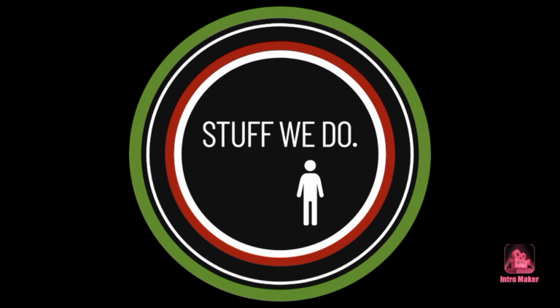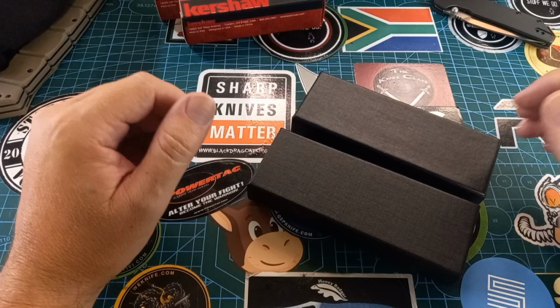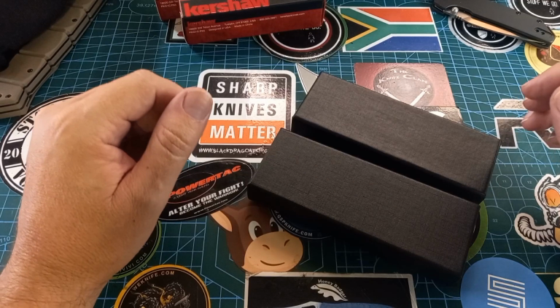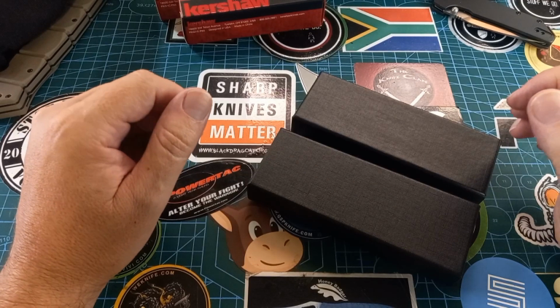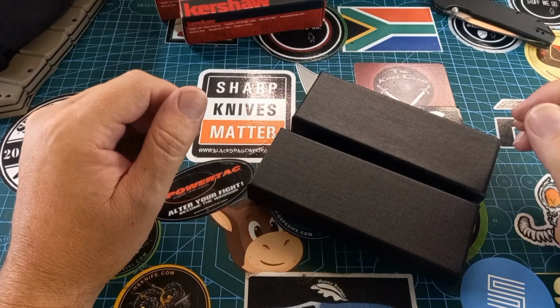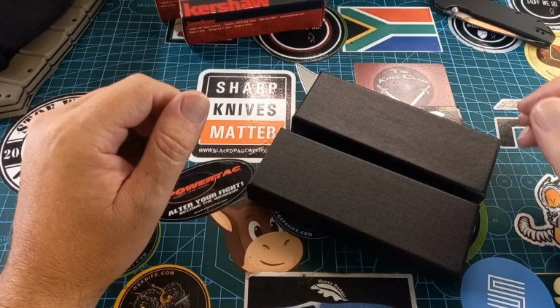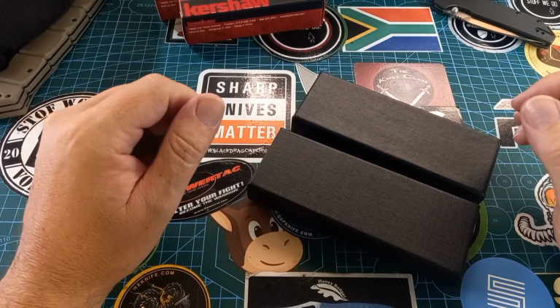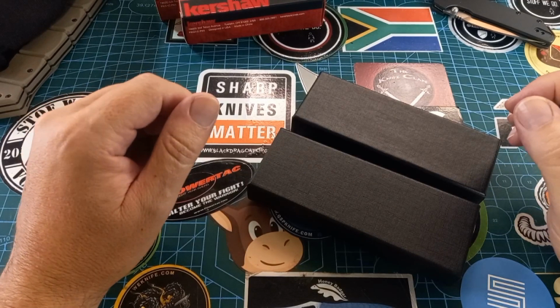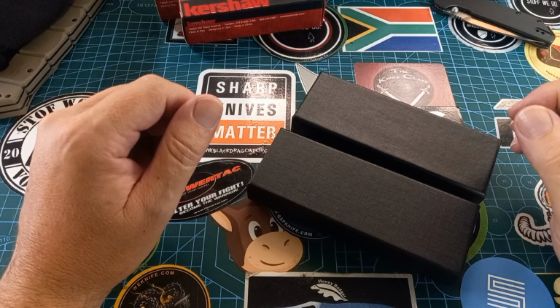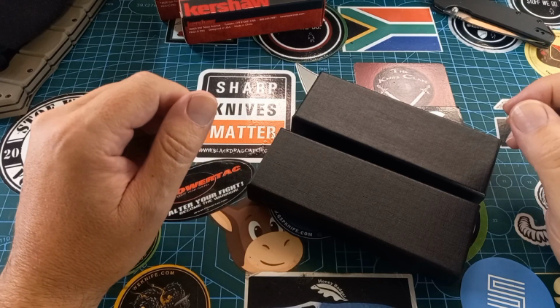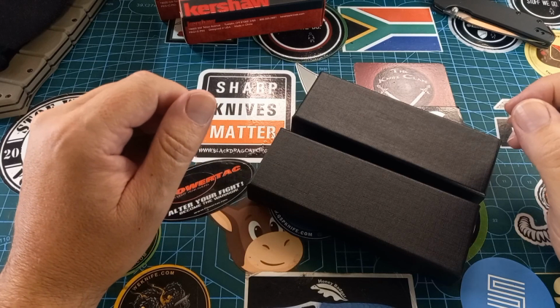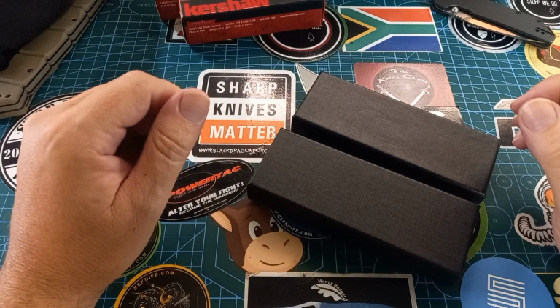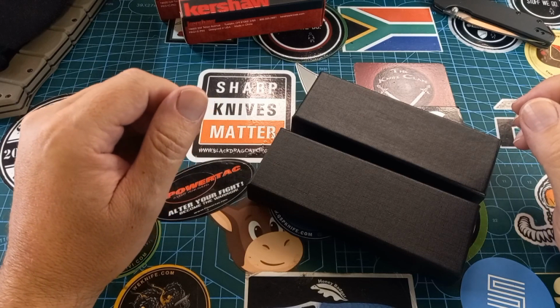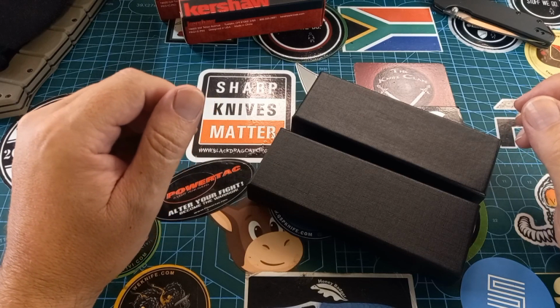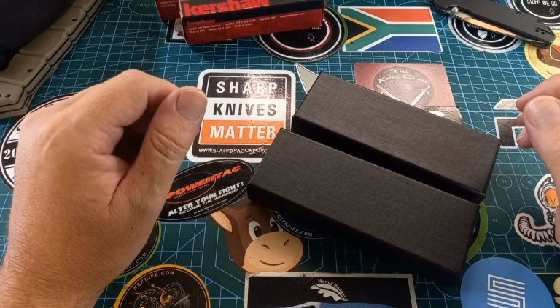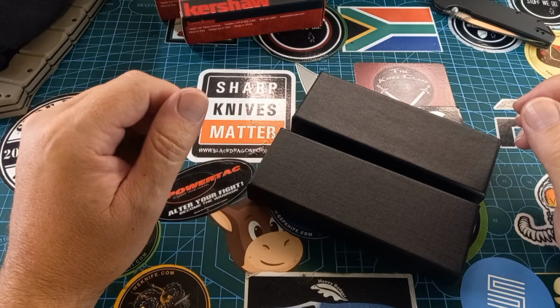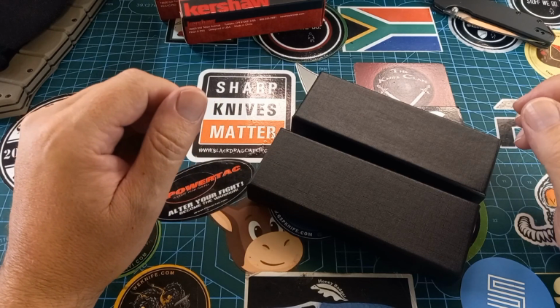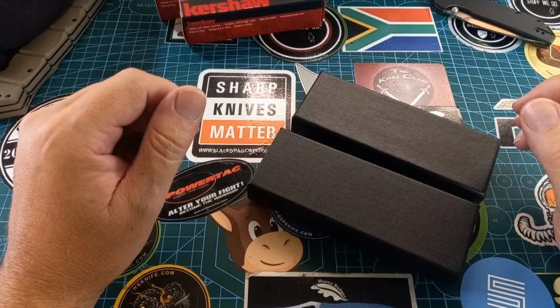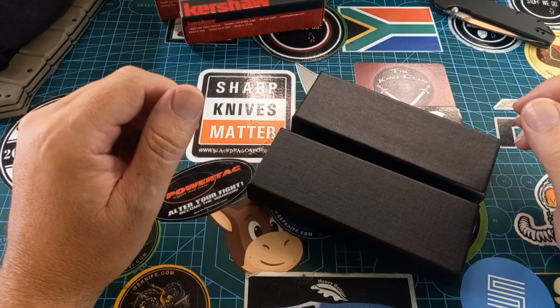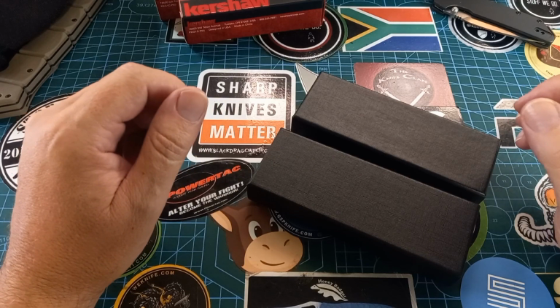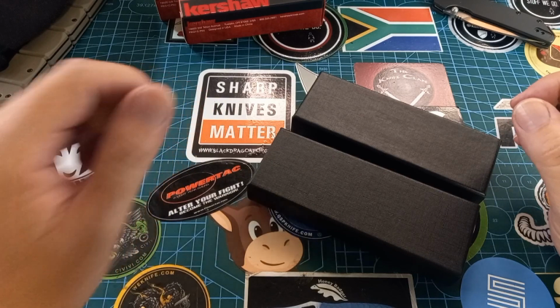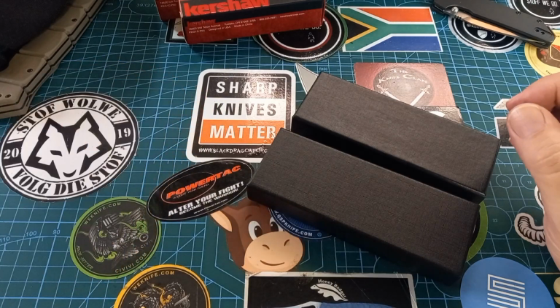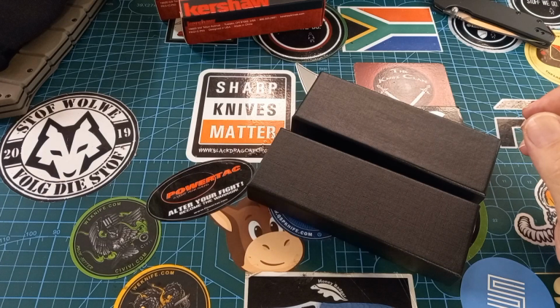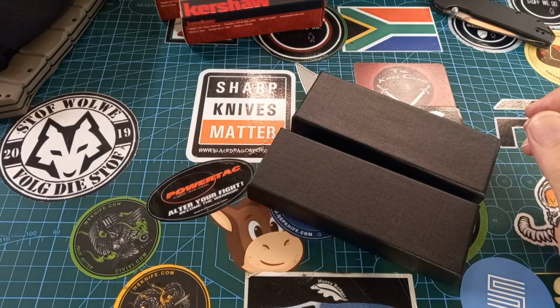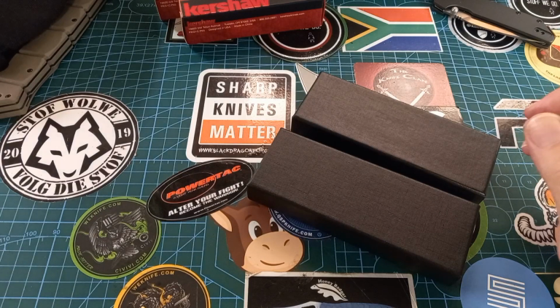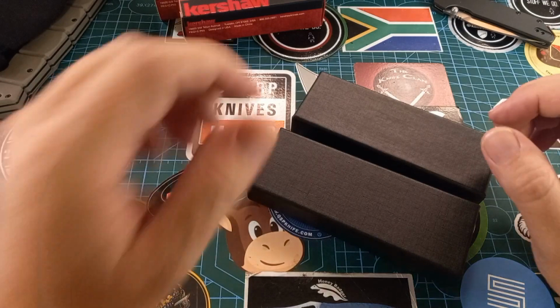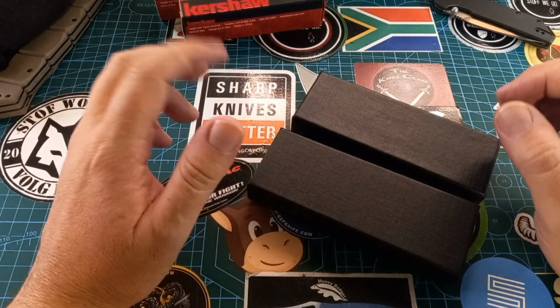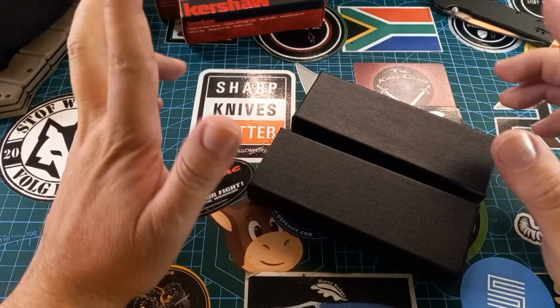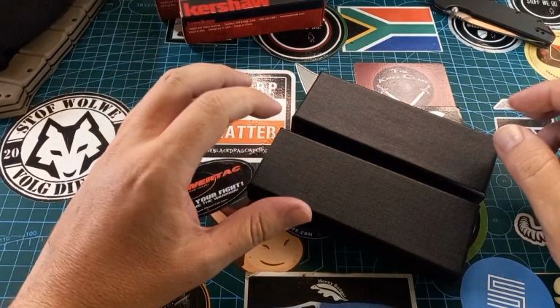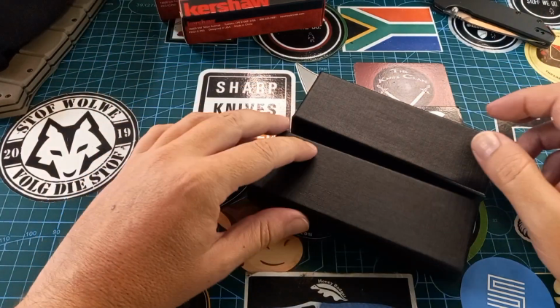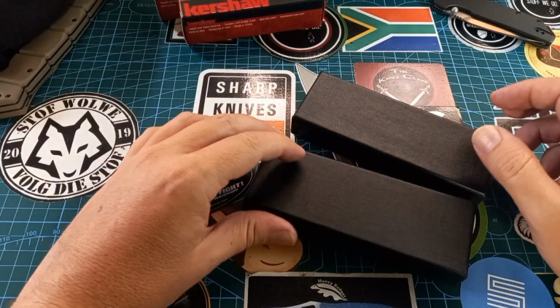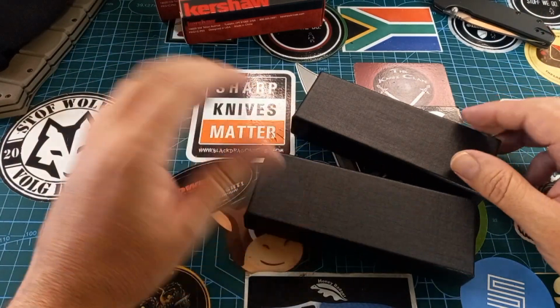Good day world and welcome back to 'Stuff We Do.' All the knife stuff you love: knife reviews, knife tests, knife modifications, and outdoor stuff with knives. Today I want to show you something new.